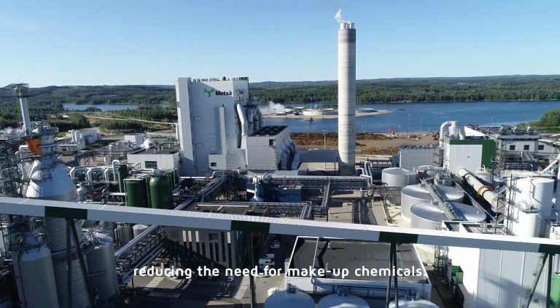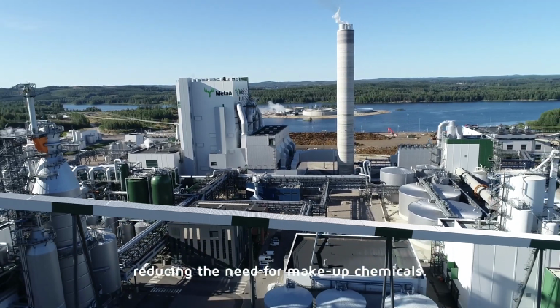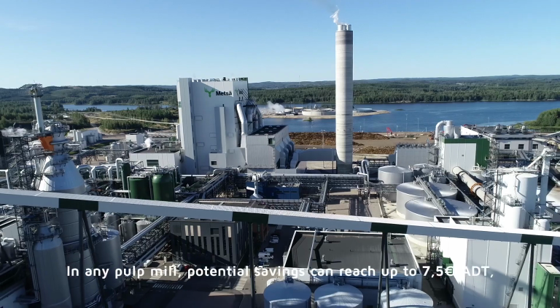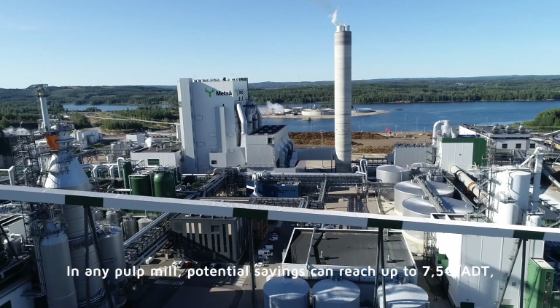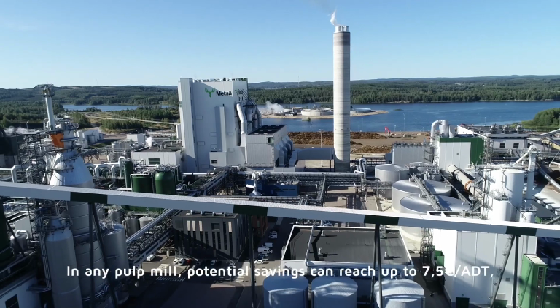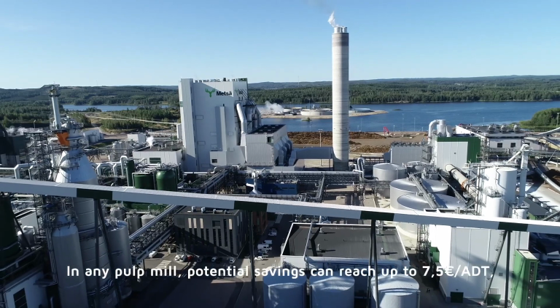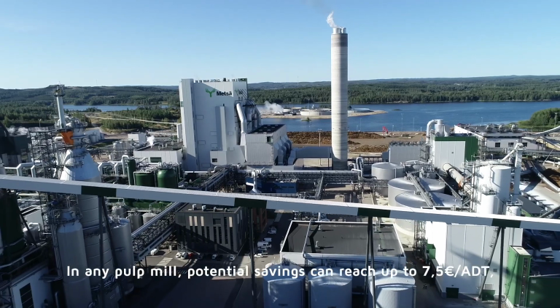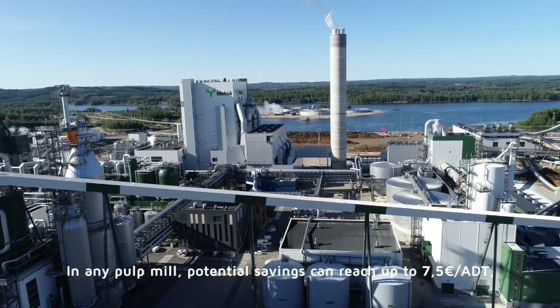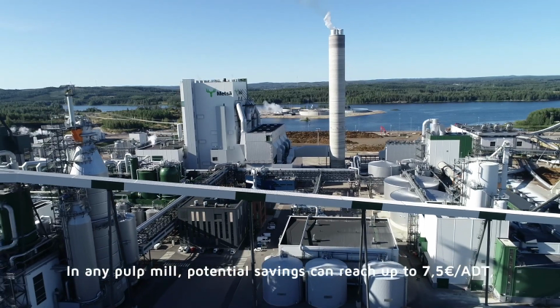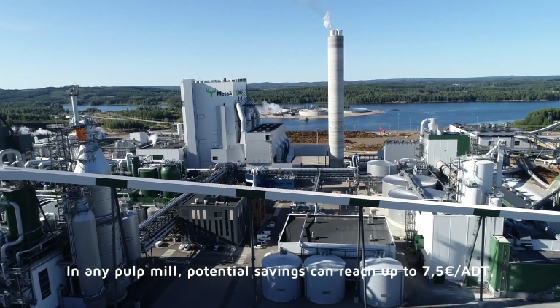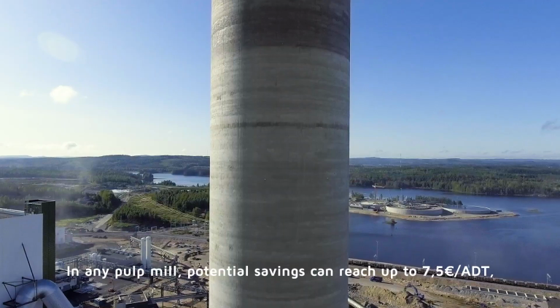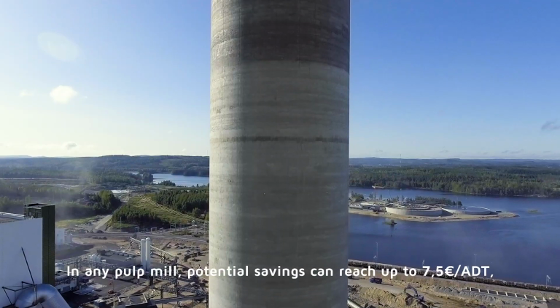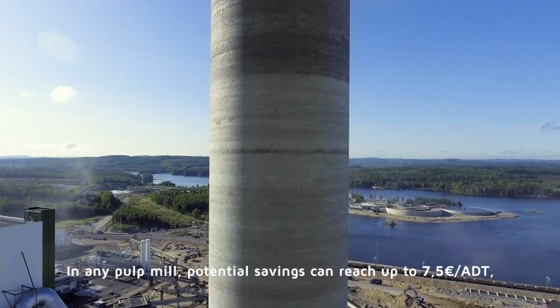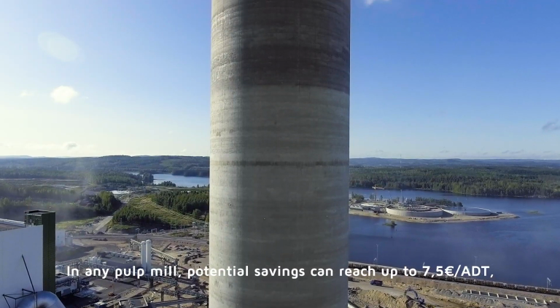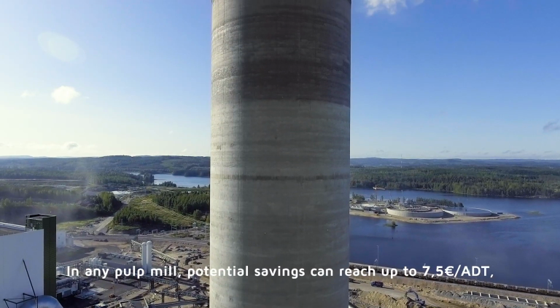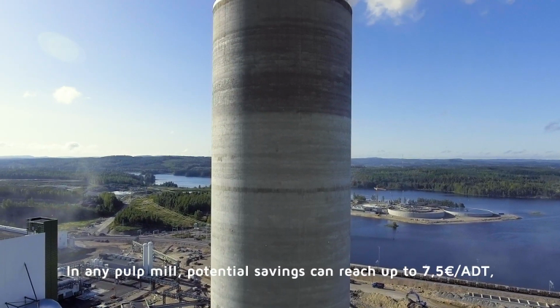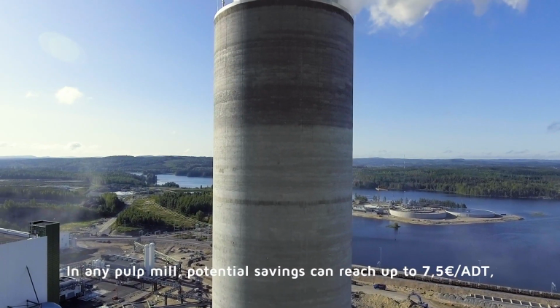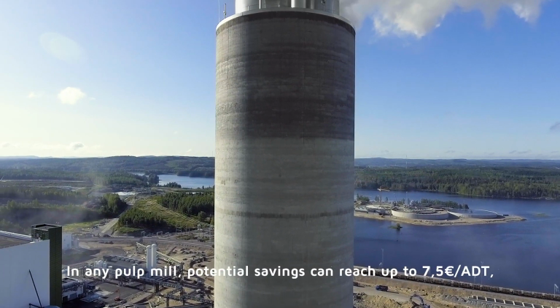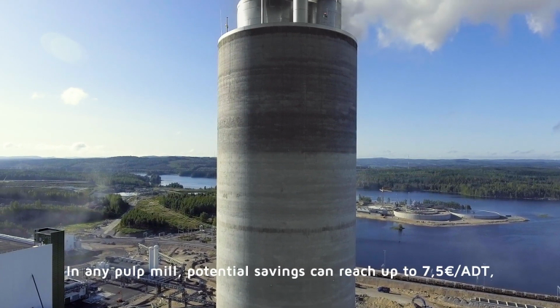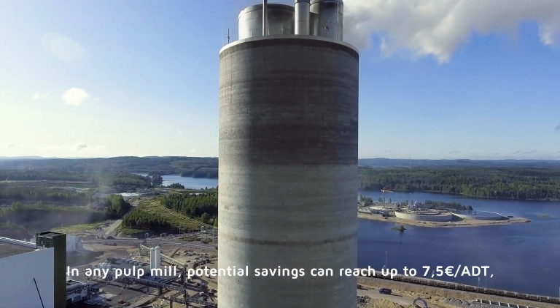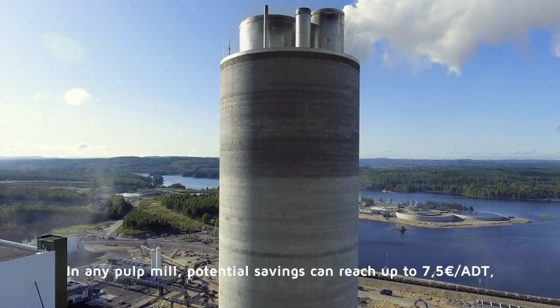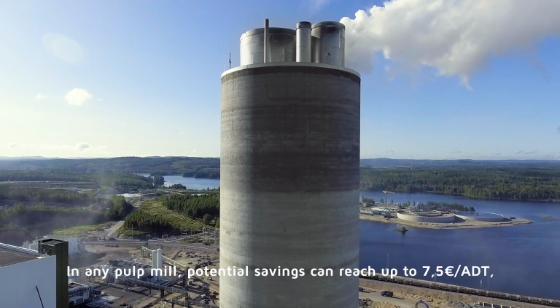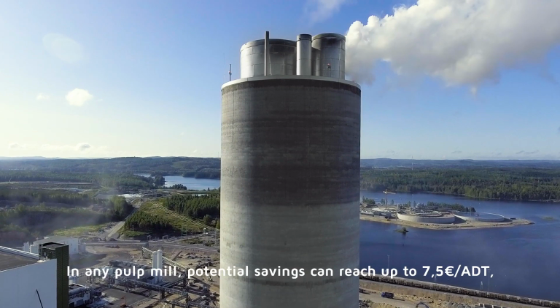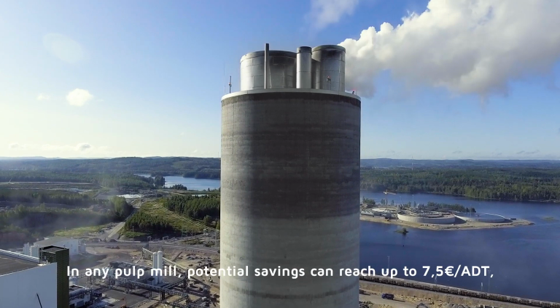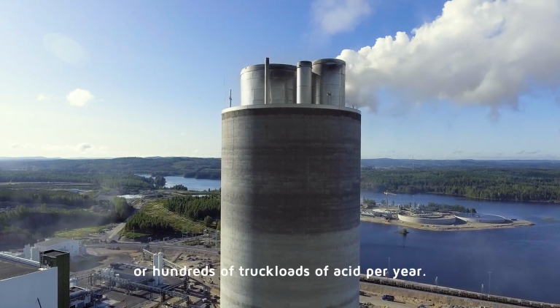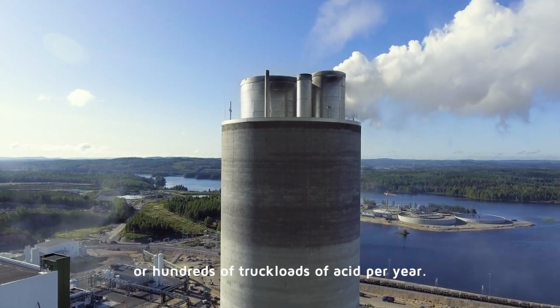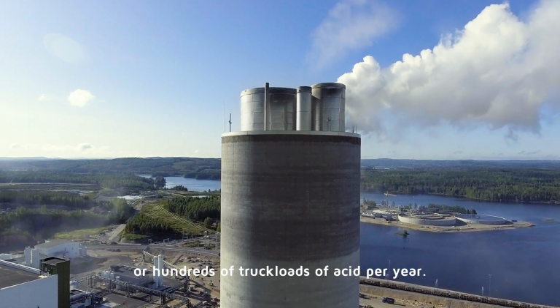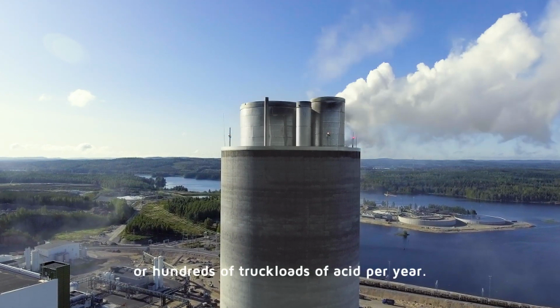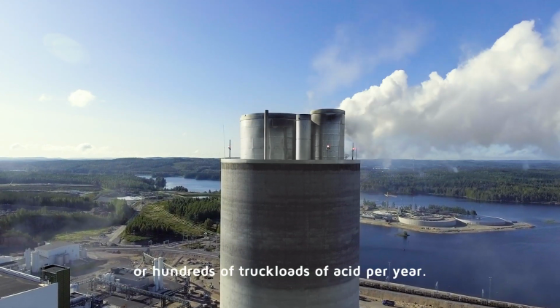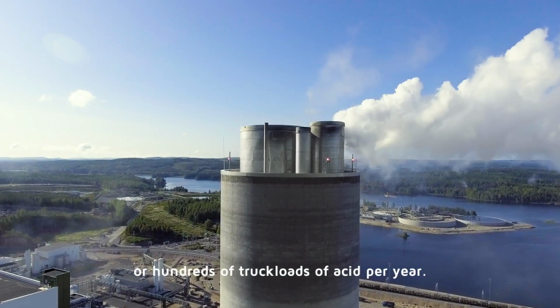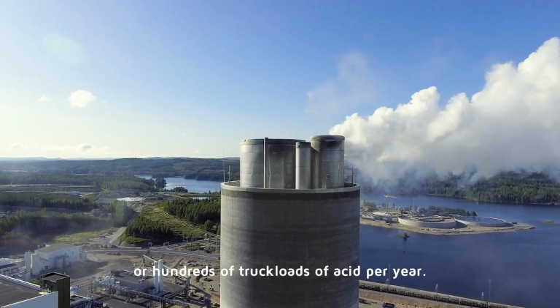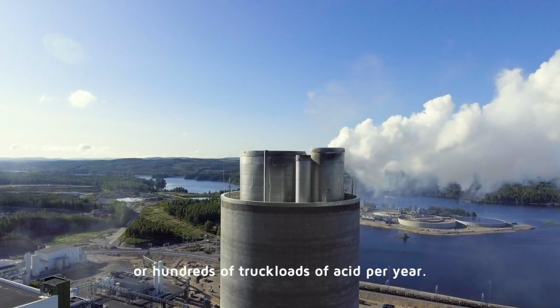In any pulp mill, potential savings can reach up to 7.5 euros per air-dried ton or hundreds of truckloads of acid per year.